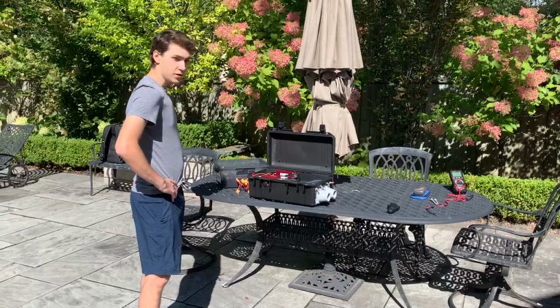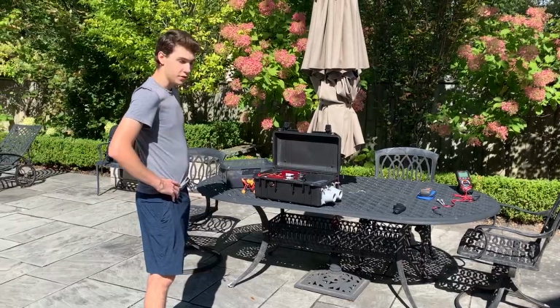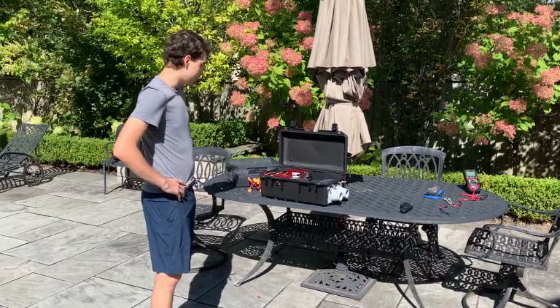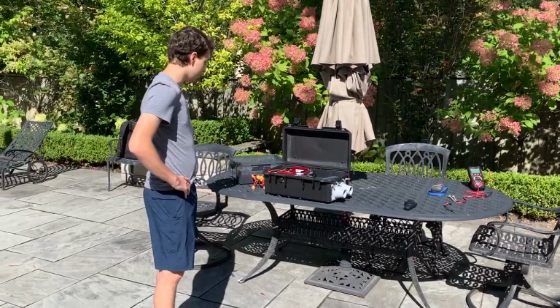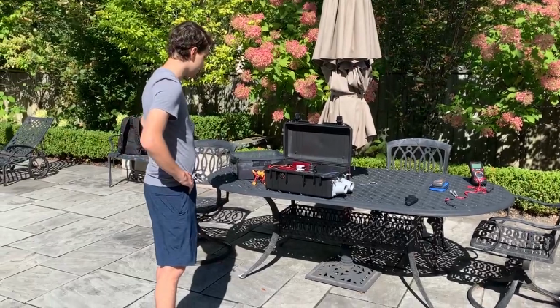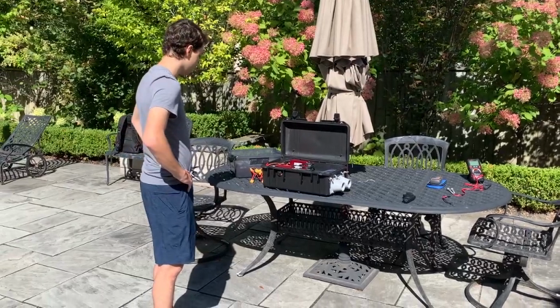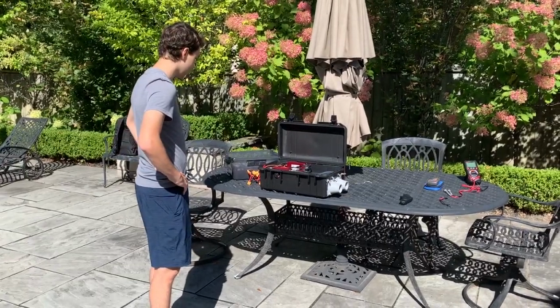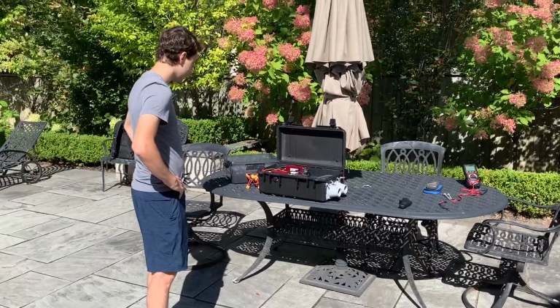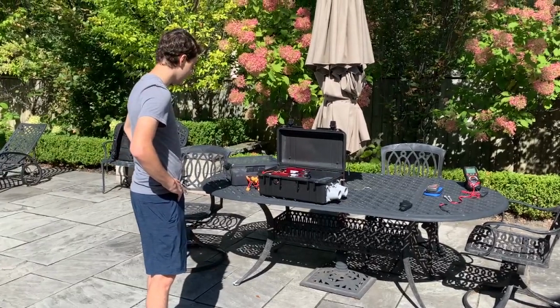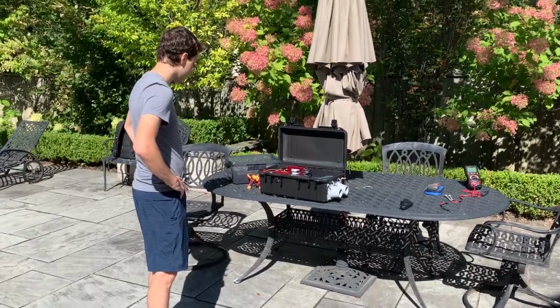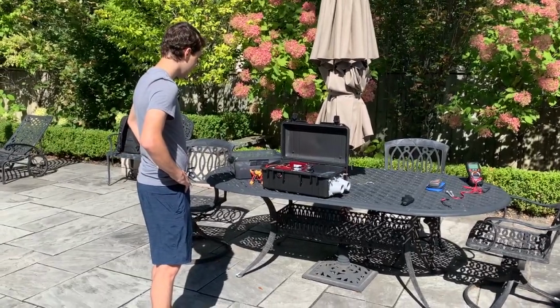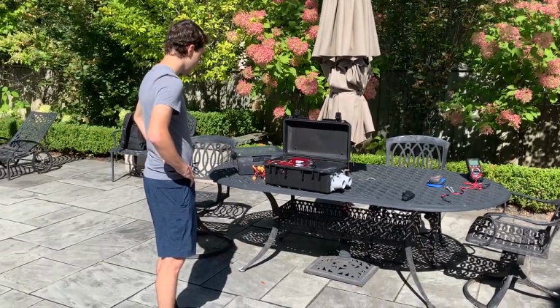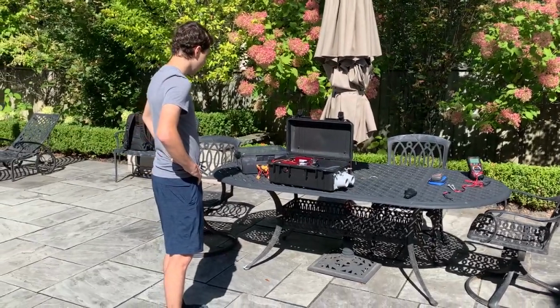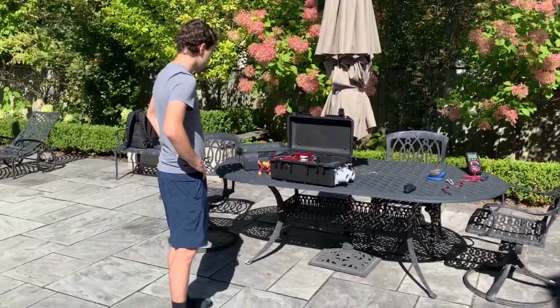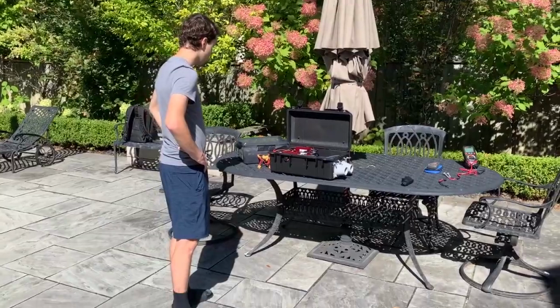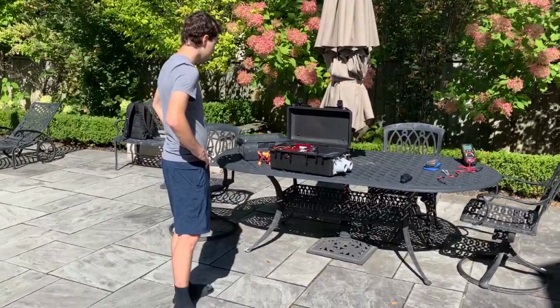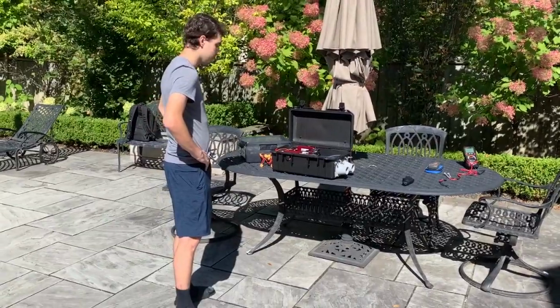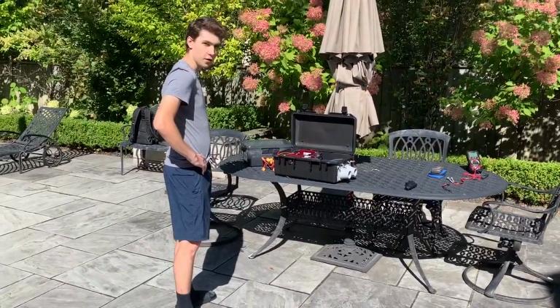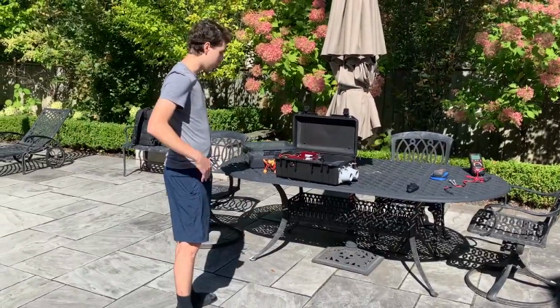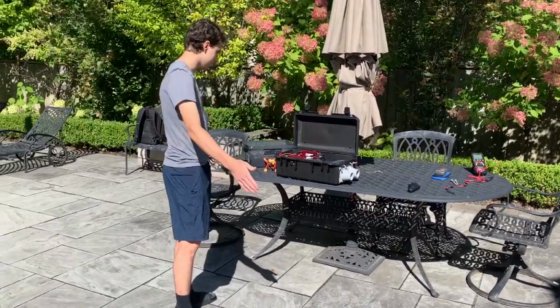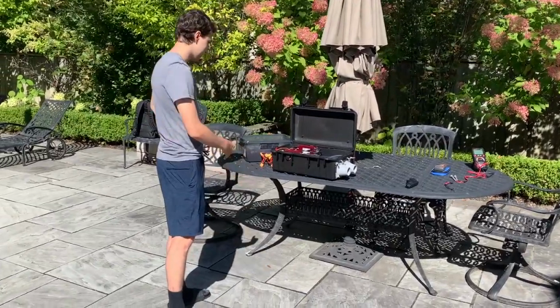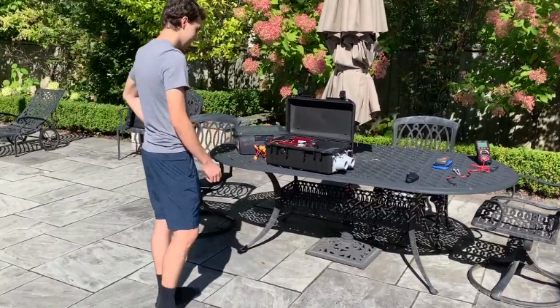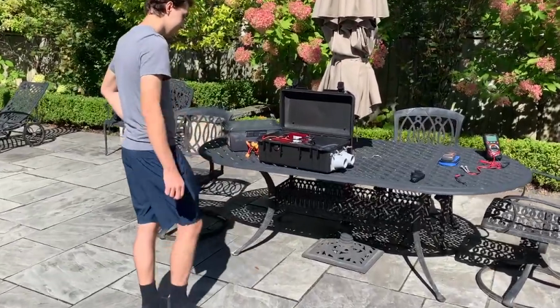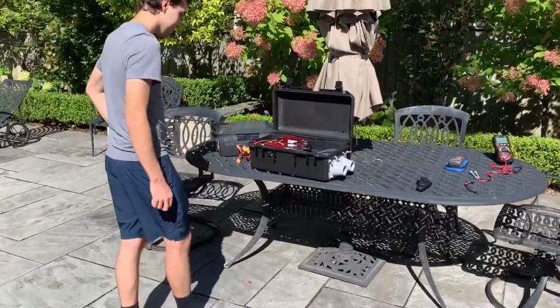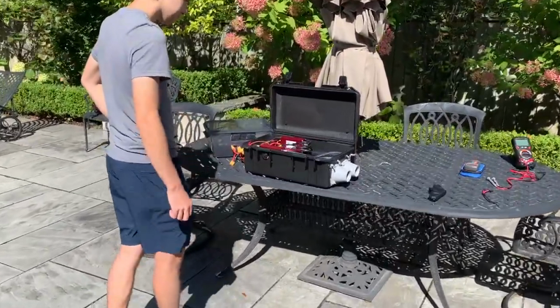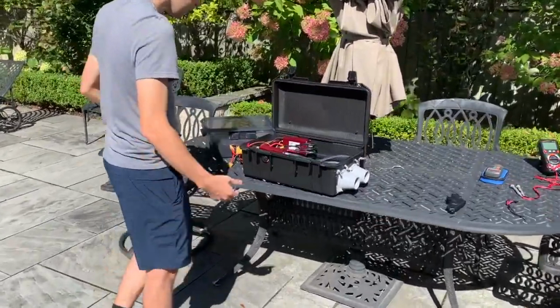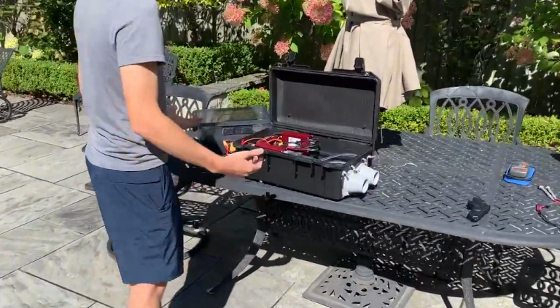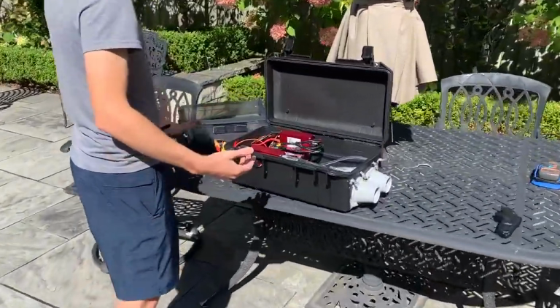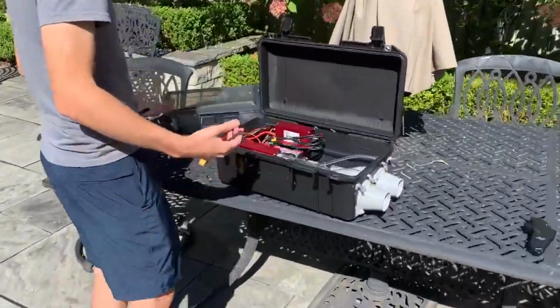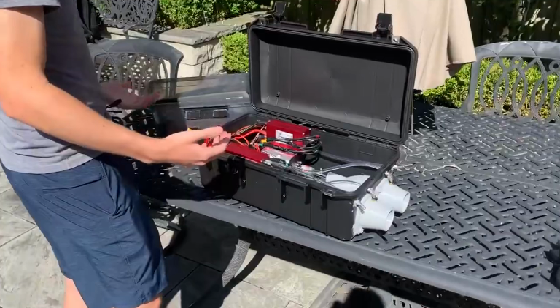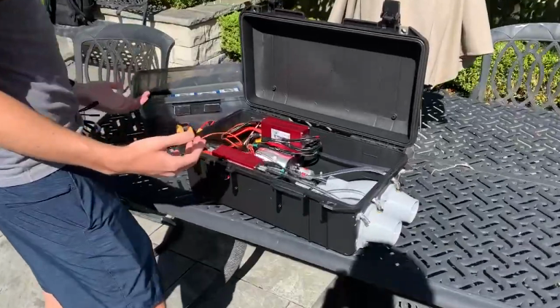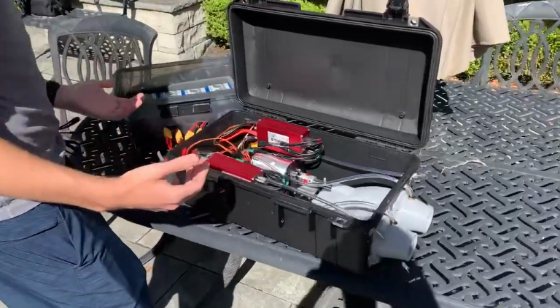So this is the electric surfboard project. I'm just going to give an overview of all the components — pretty much what you would need to build one.